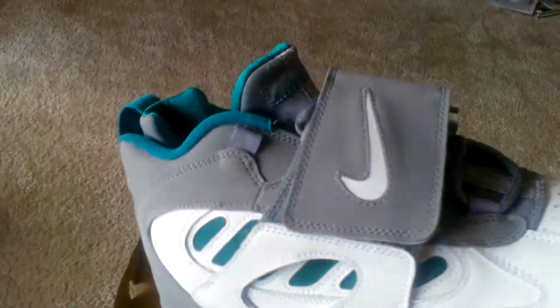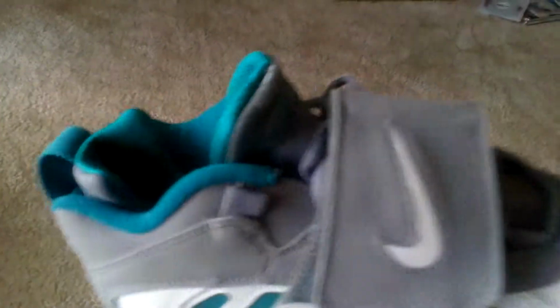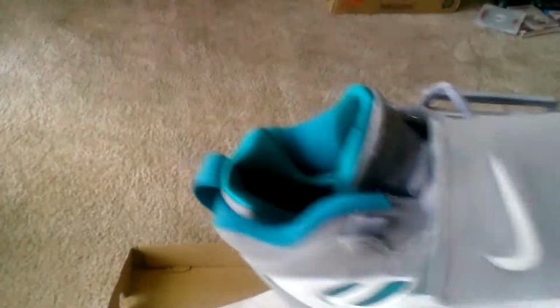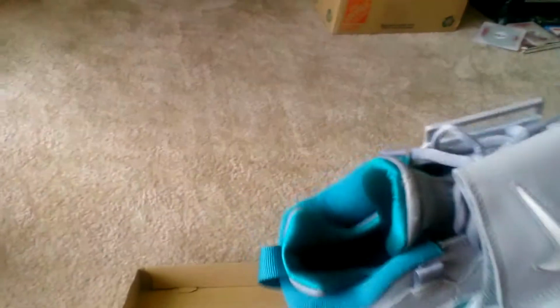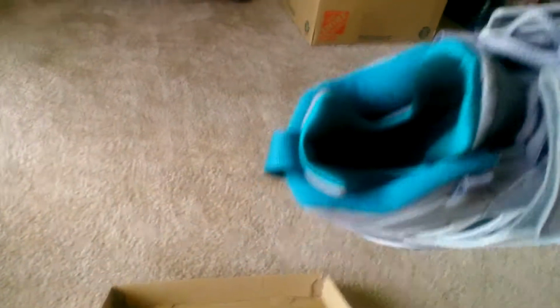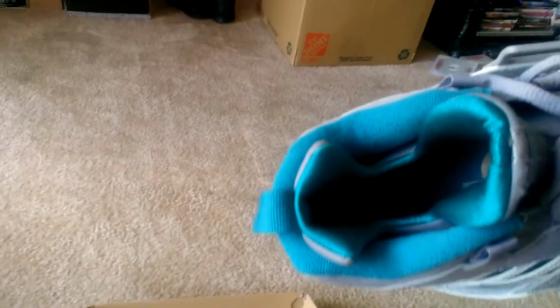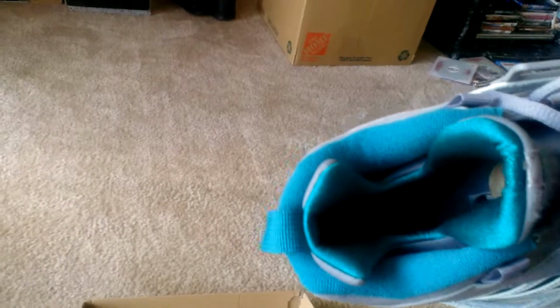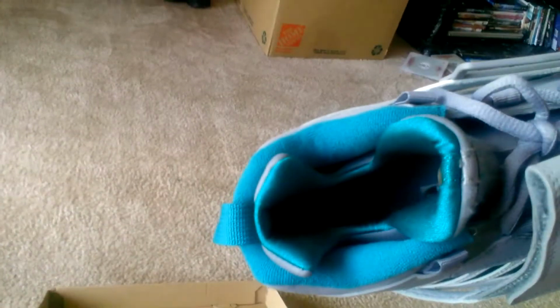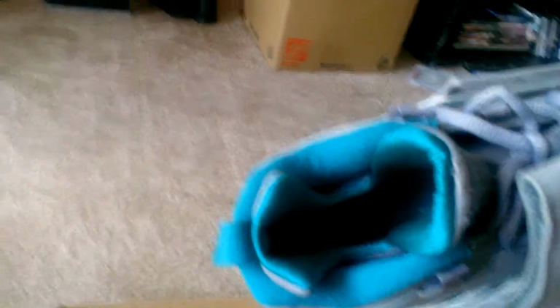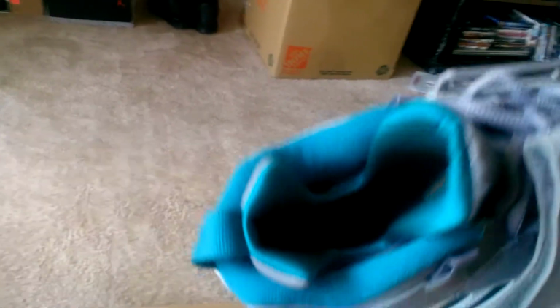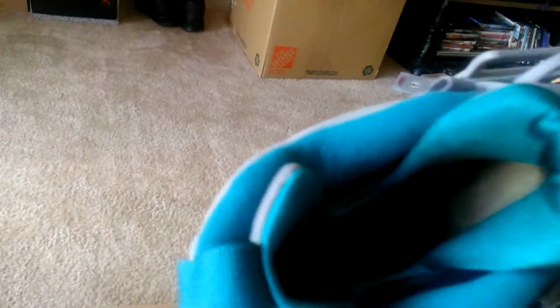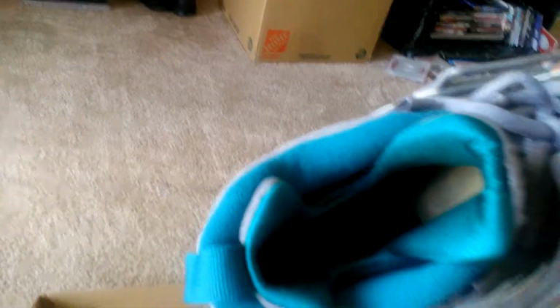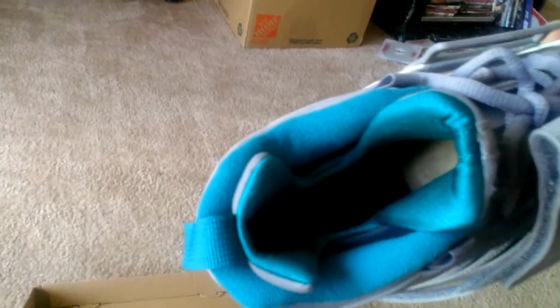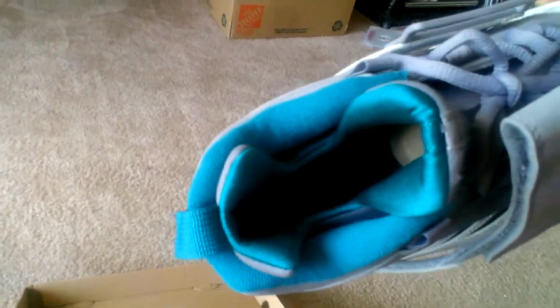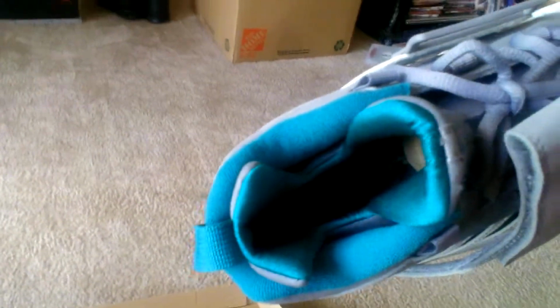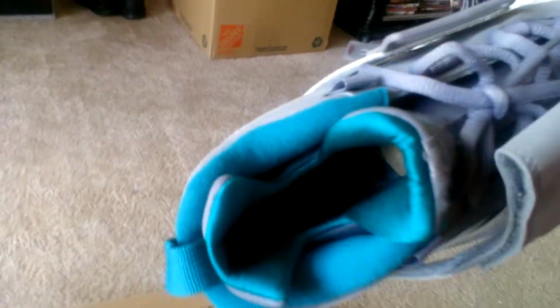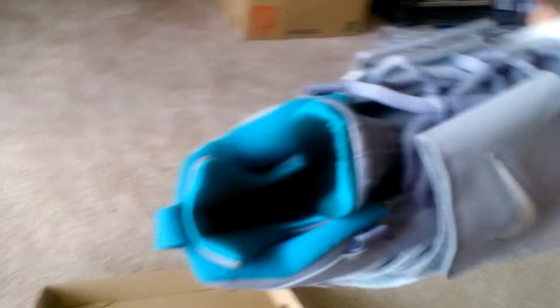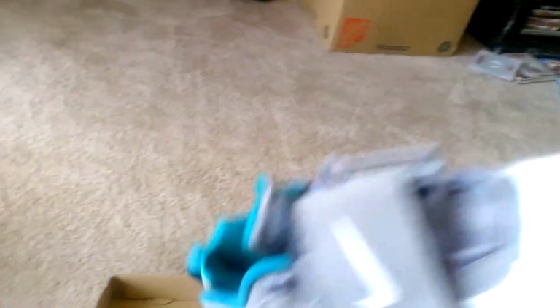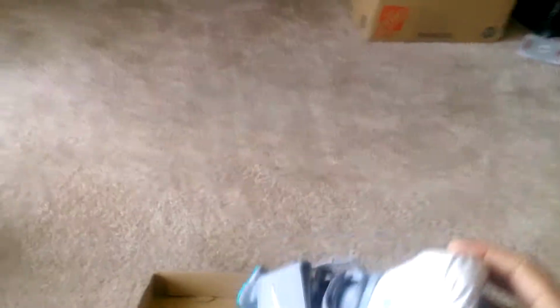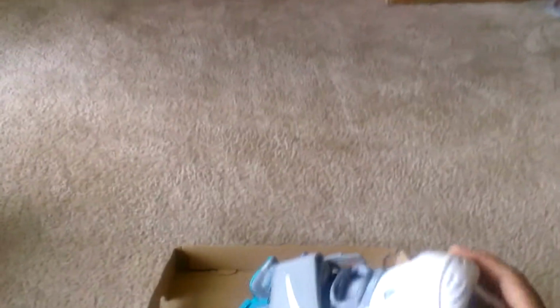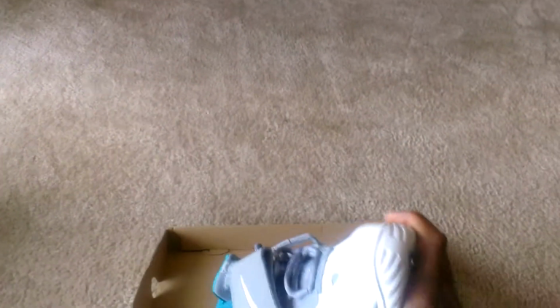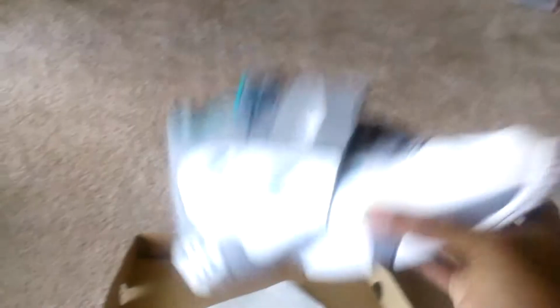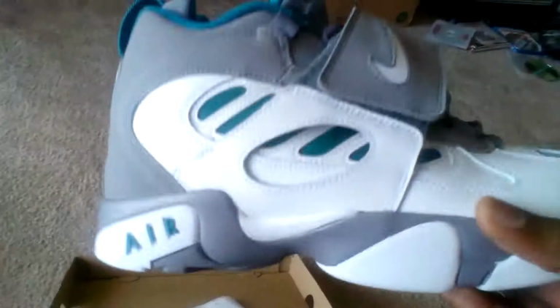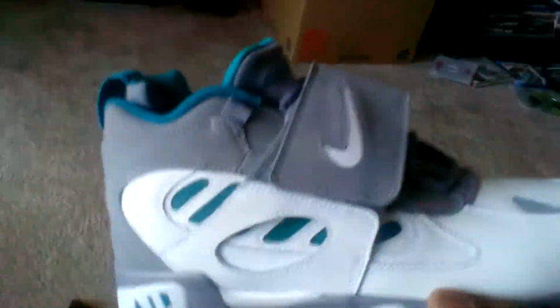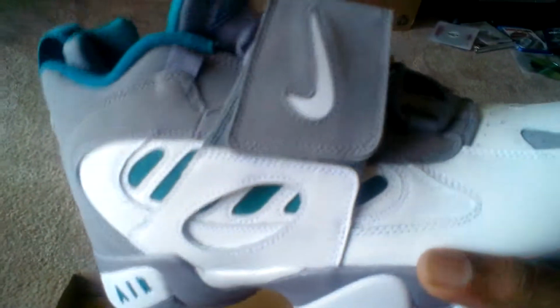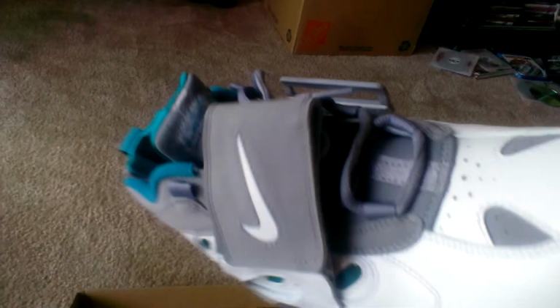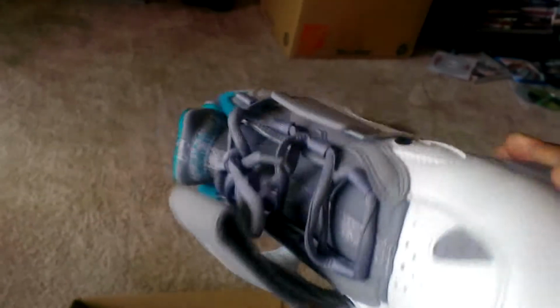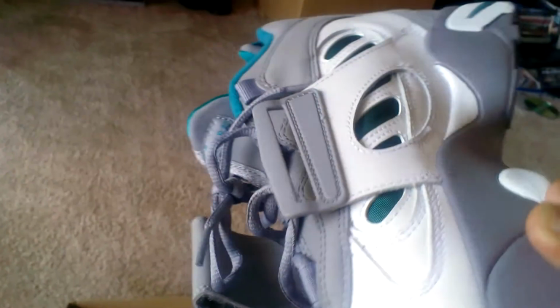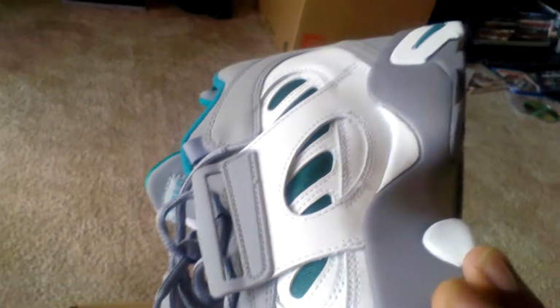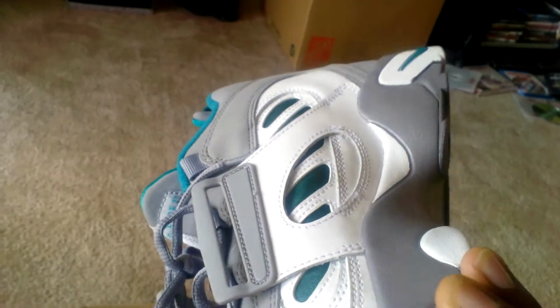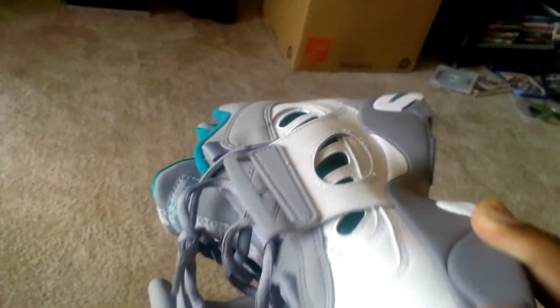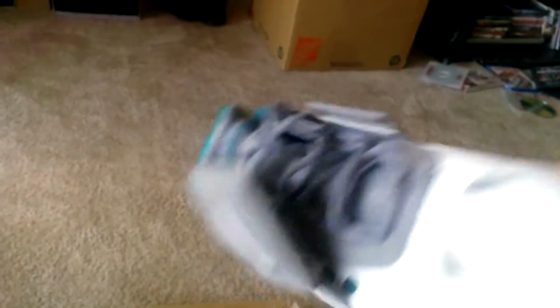Two just popped. Still got the sticker in there — I don't know if you can see it. It's actually the Deion Sanders shoe. There's quite a few colorways out.